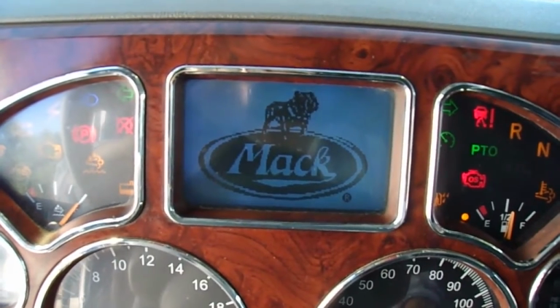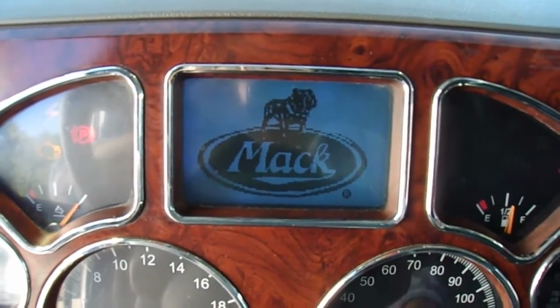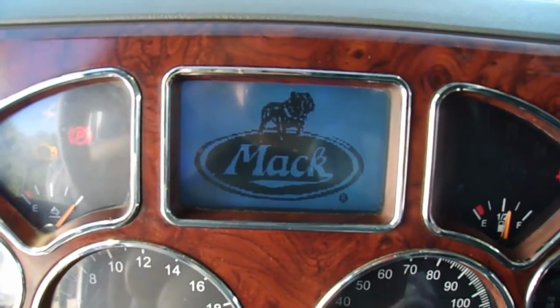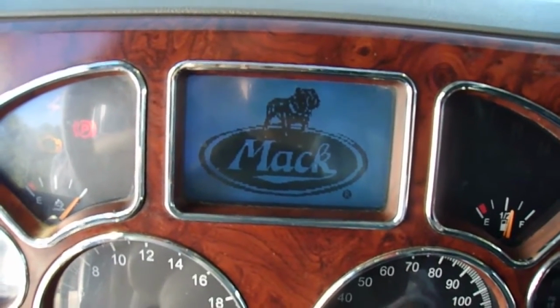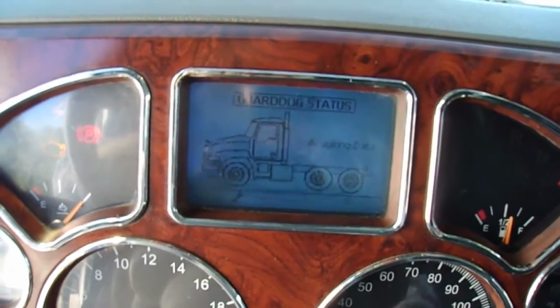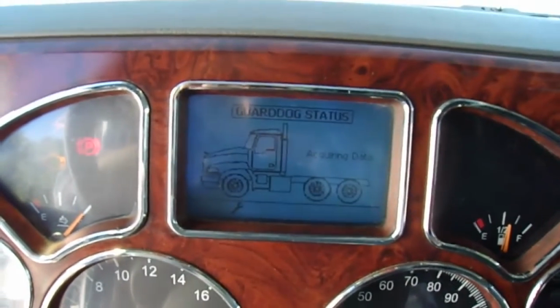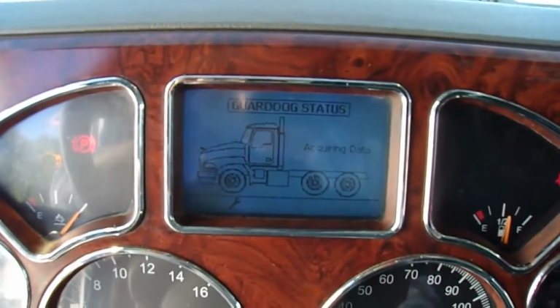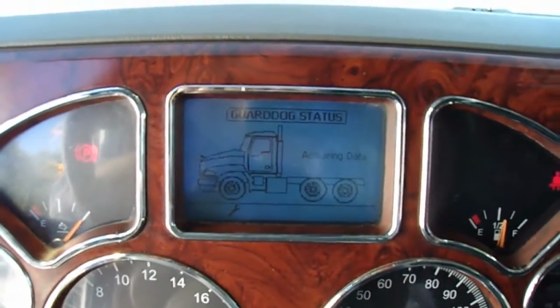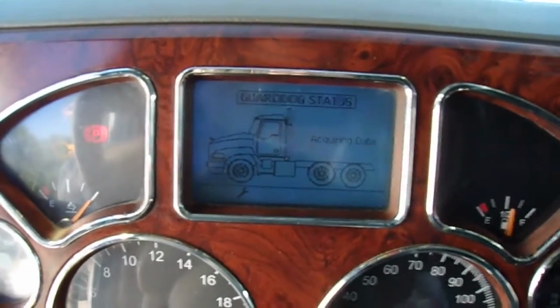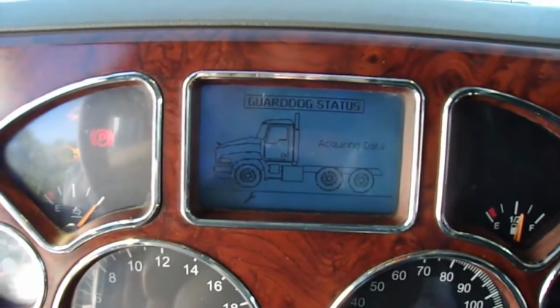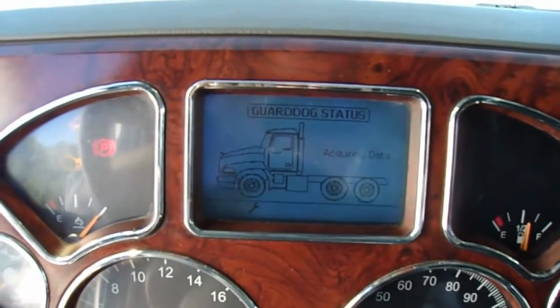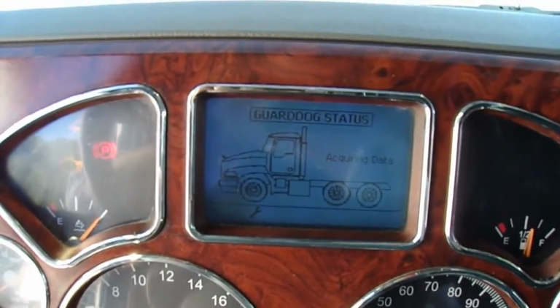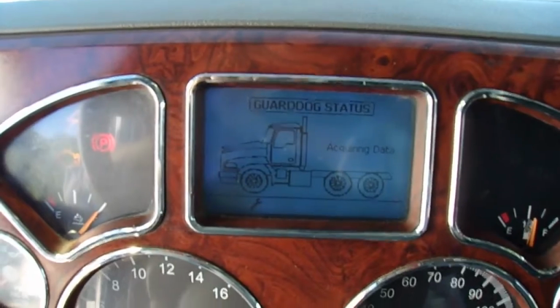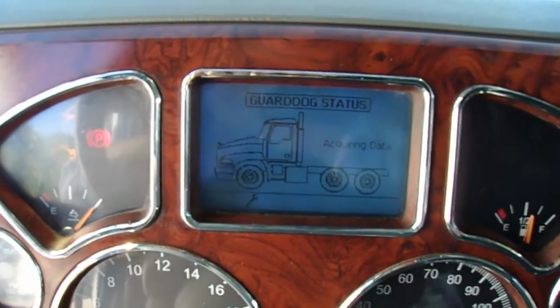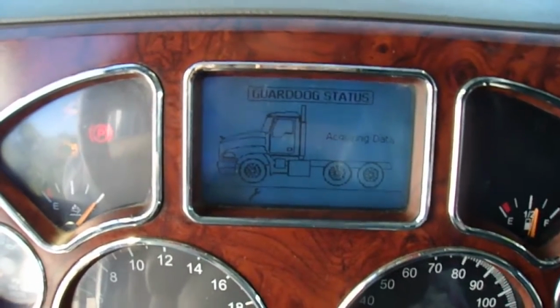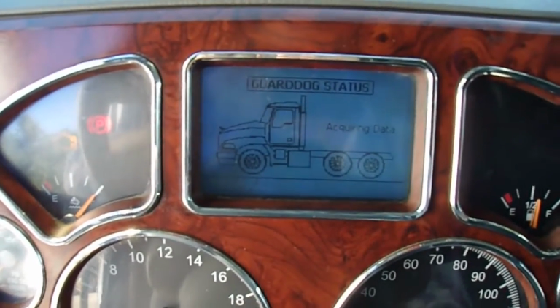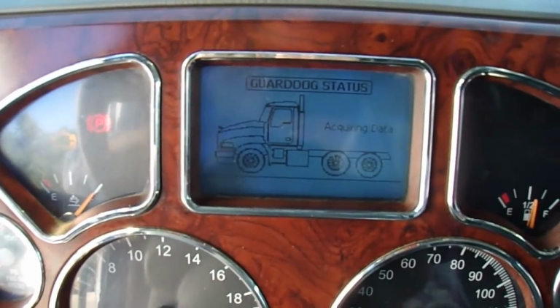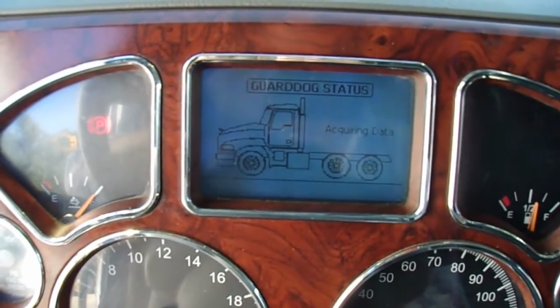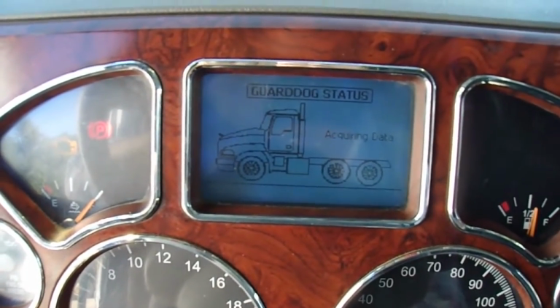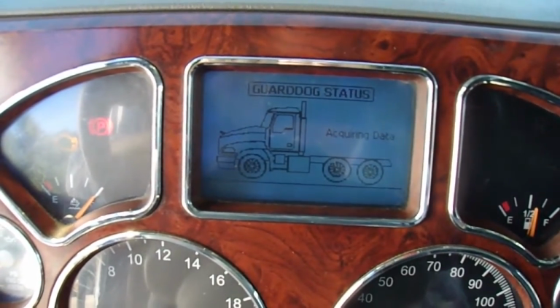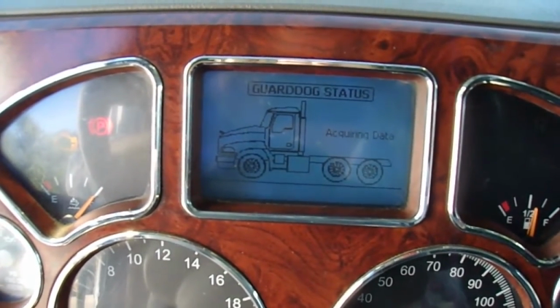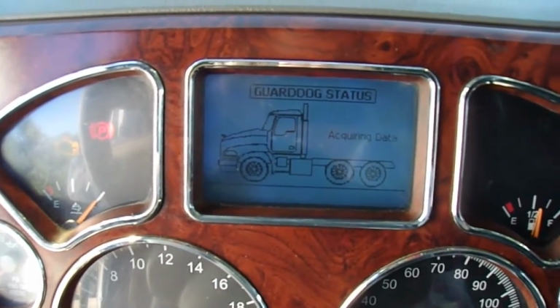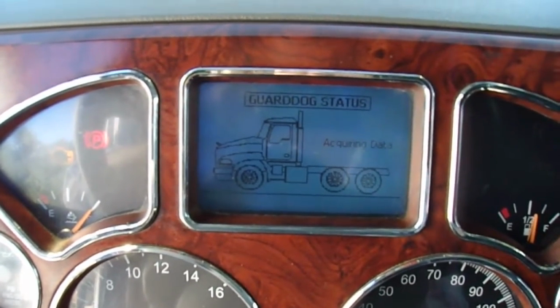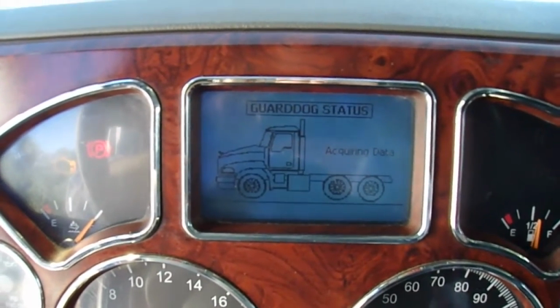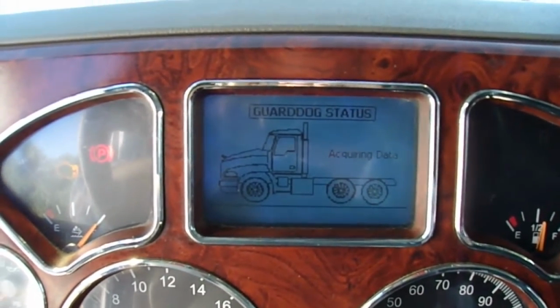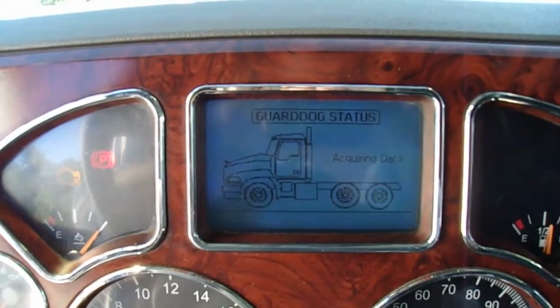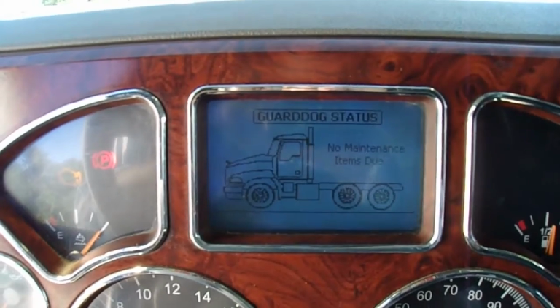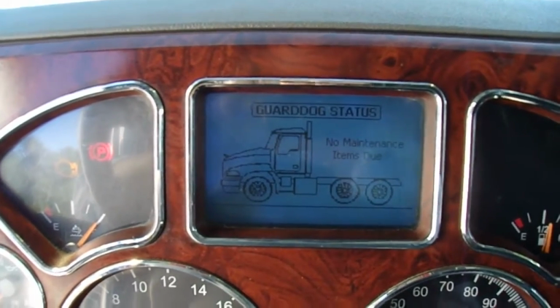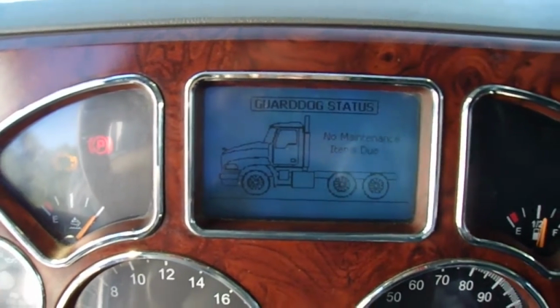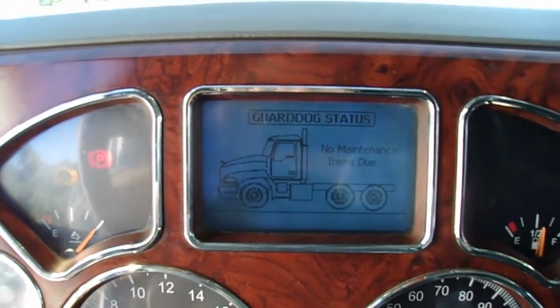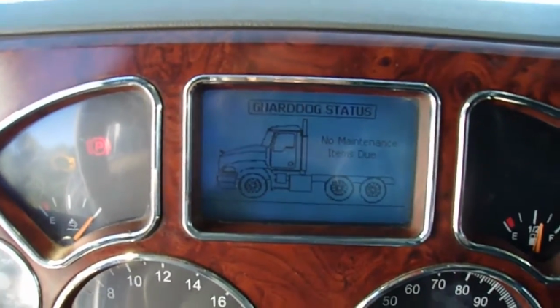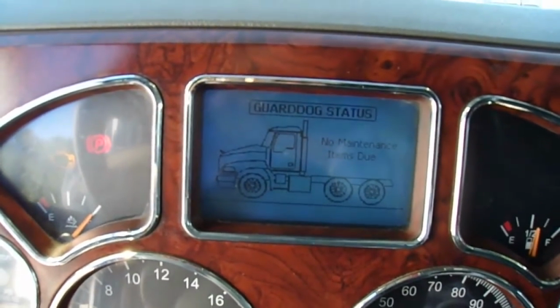This is the 2013 Kenworth. I'm going to start it up. No maintenance items due.